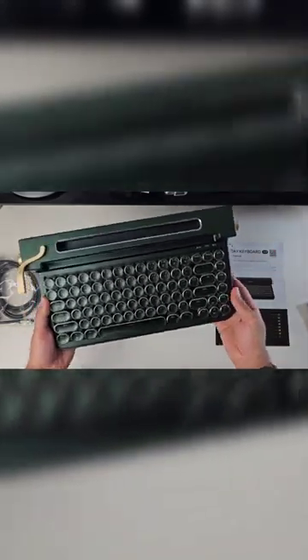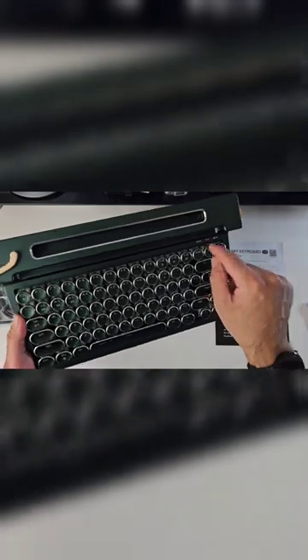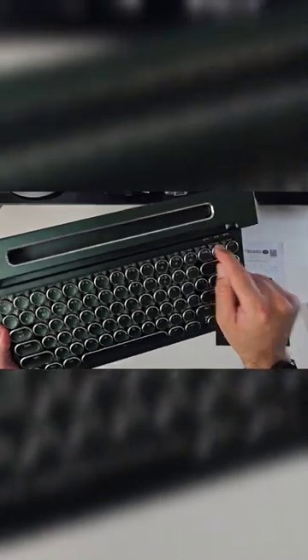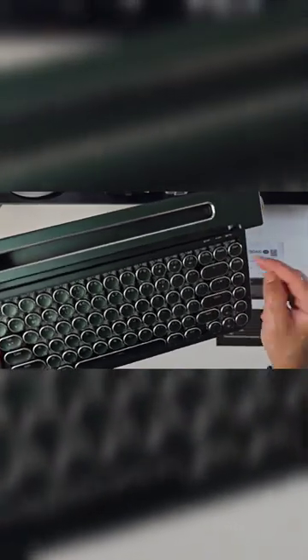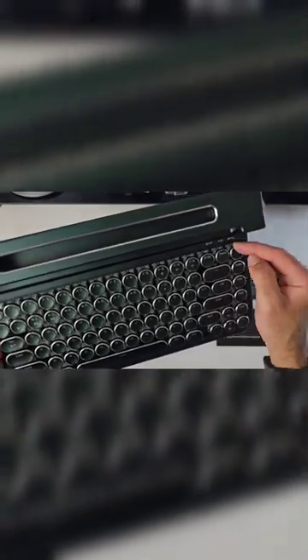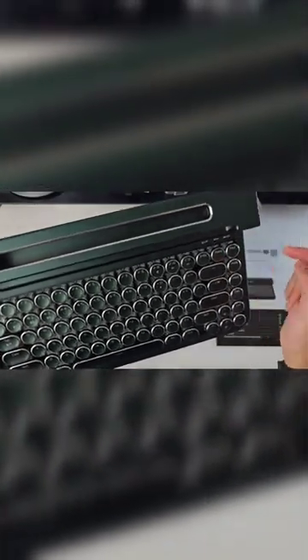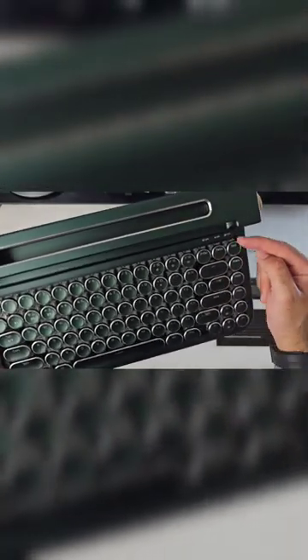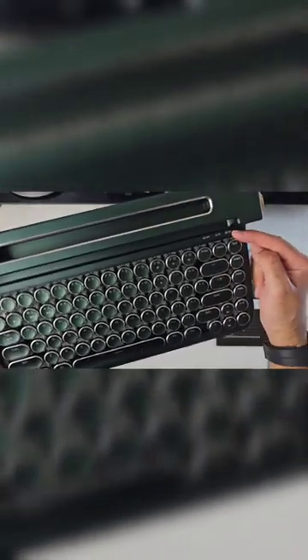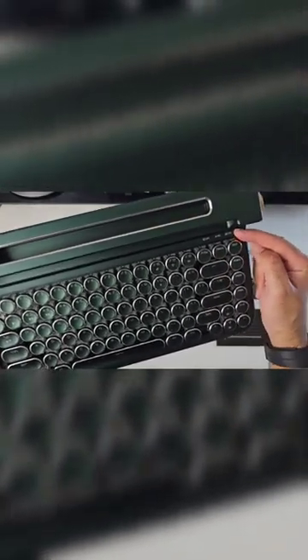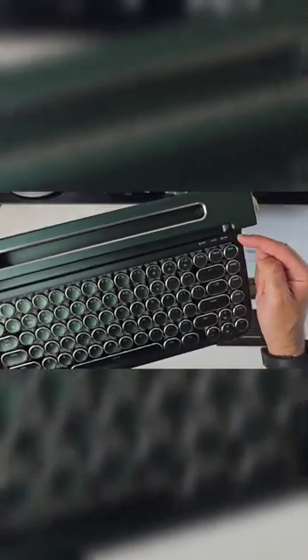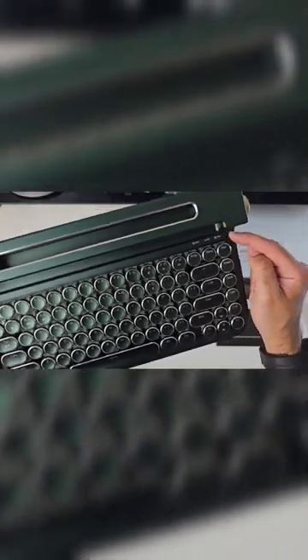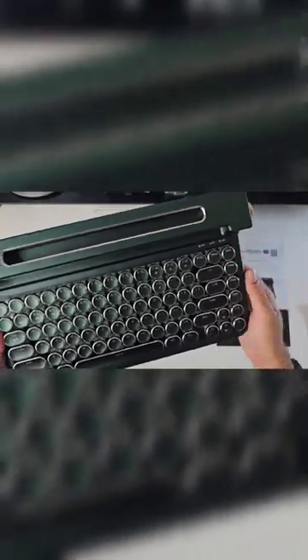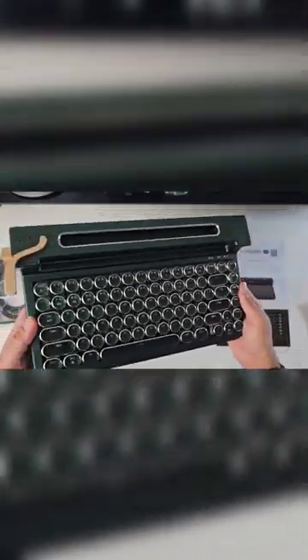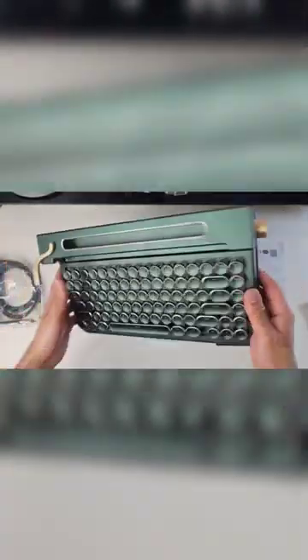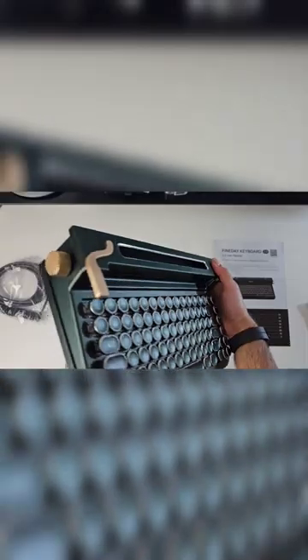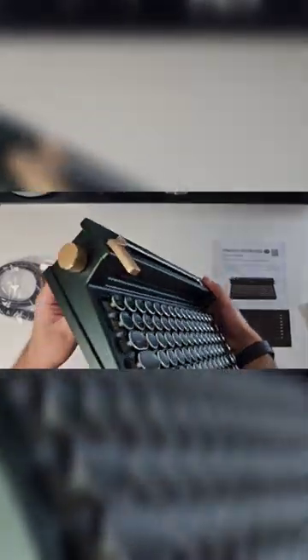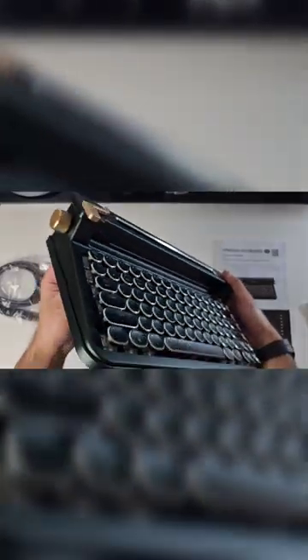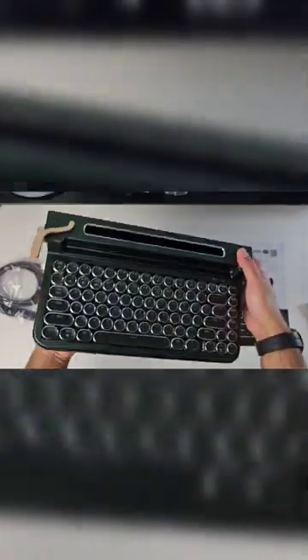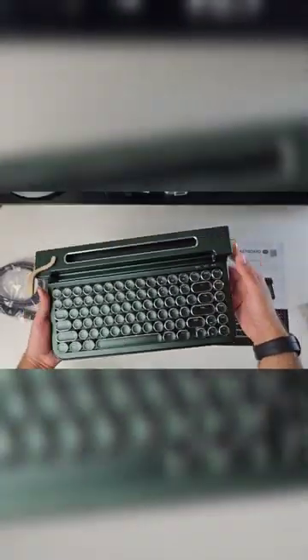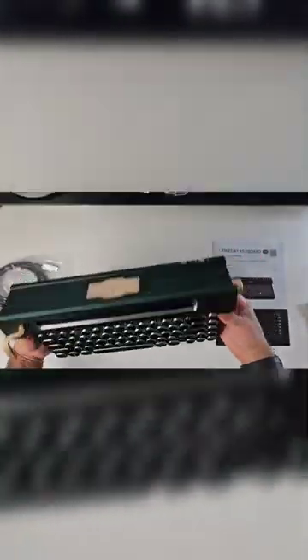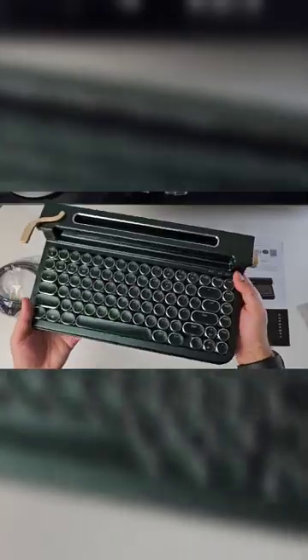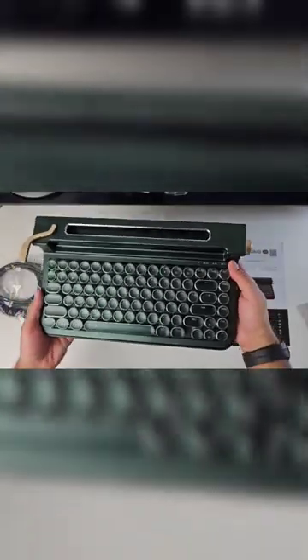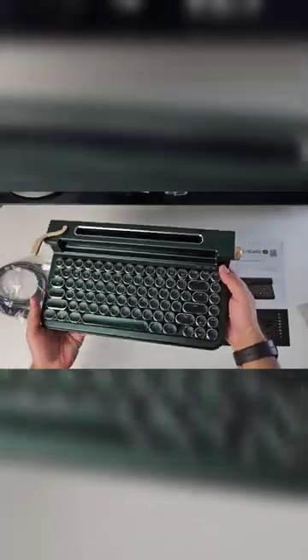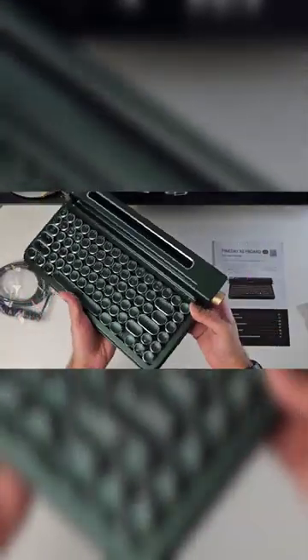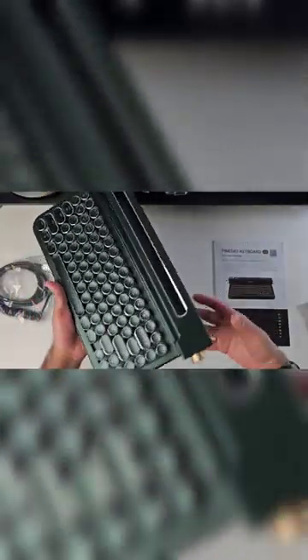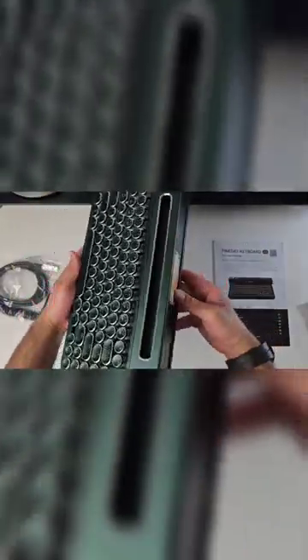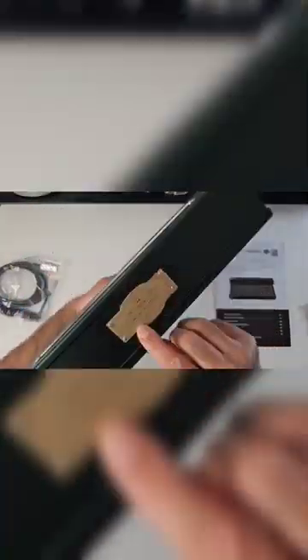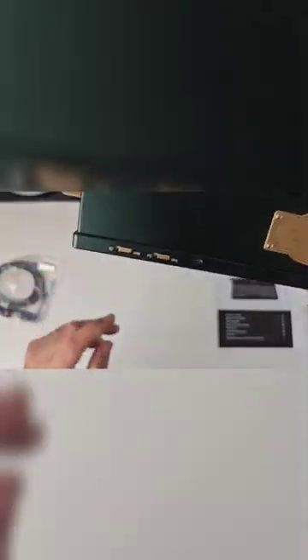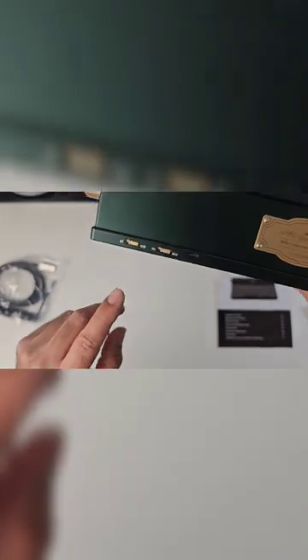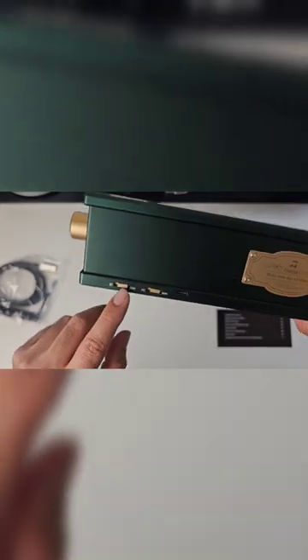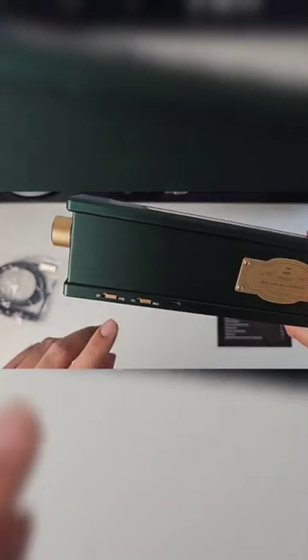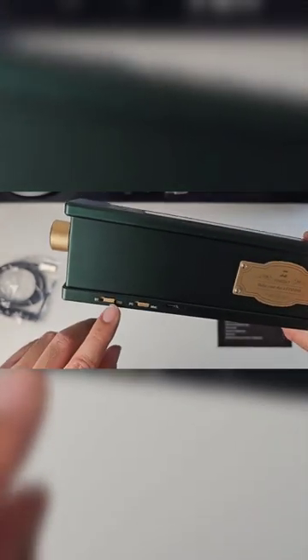You've got power indicator, caps lock, and your Bluetooth pairing indicators on the top. The entire body is made from metal — it feels very nice and solid to the touch.